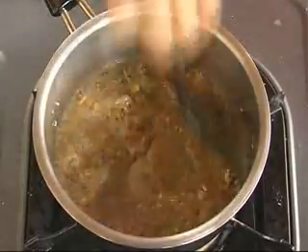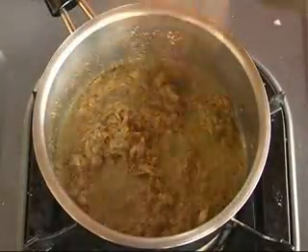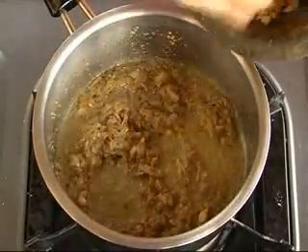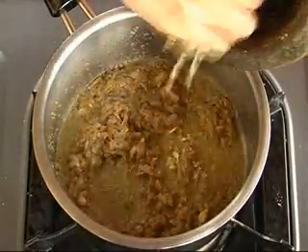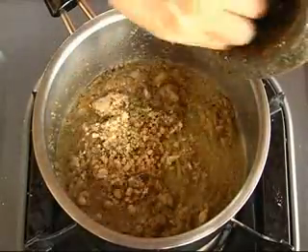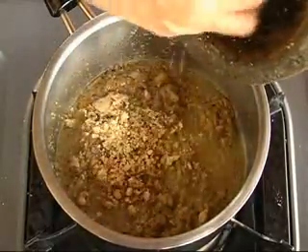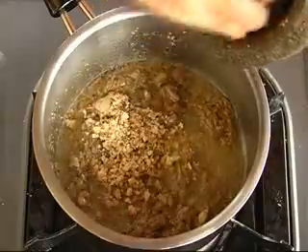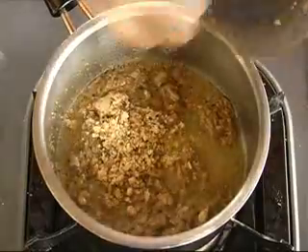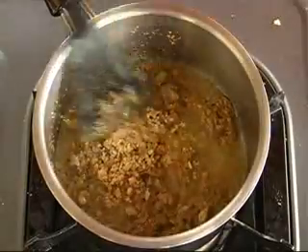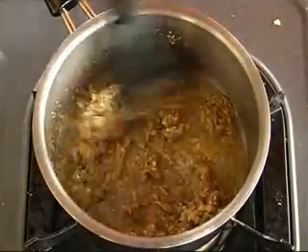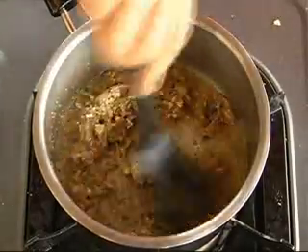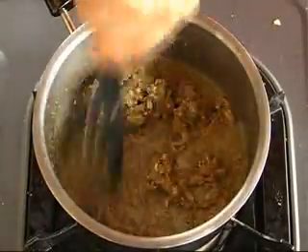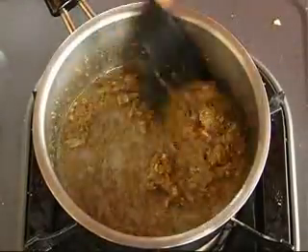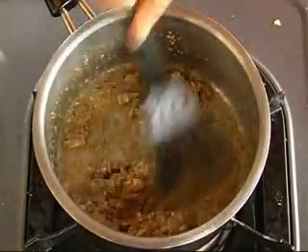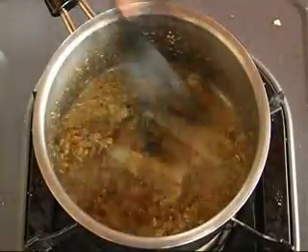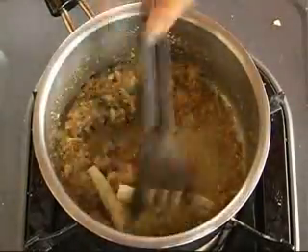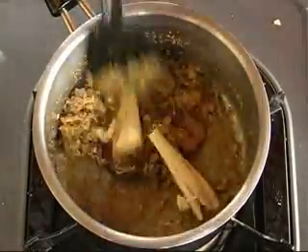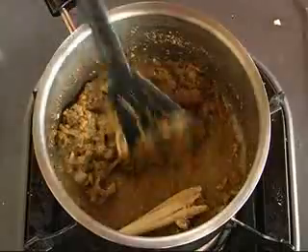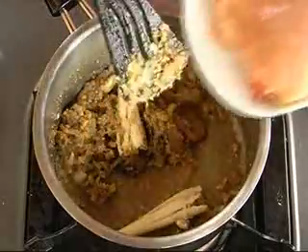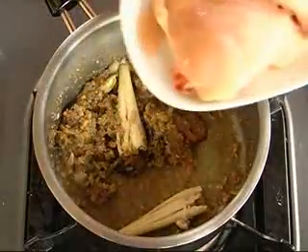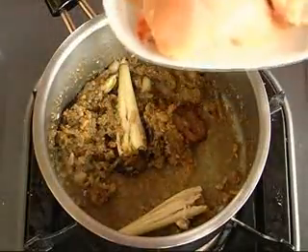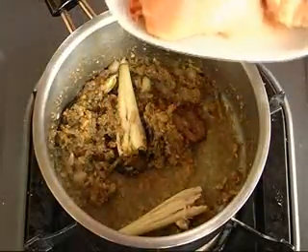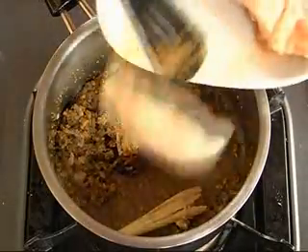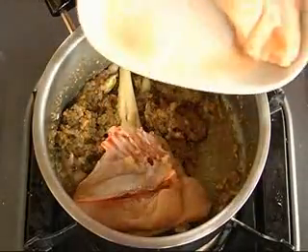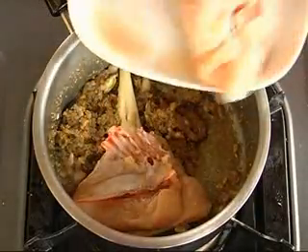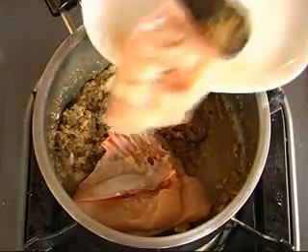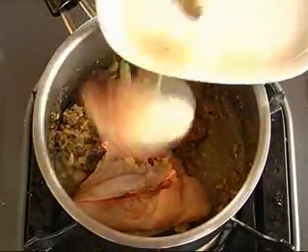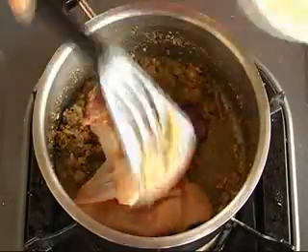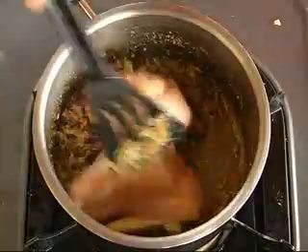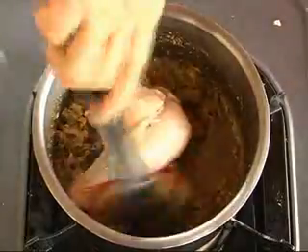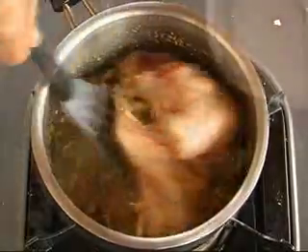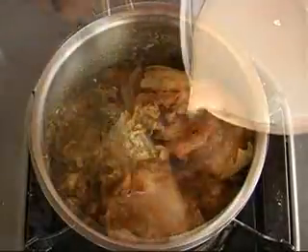When the oil separates, insert the pounded ingredients and stir. Then add in the lemongrass and dried tamarind, followed by the chicken. Blend the mixture evenly and pour in the coconut milk.